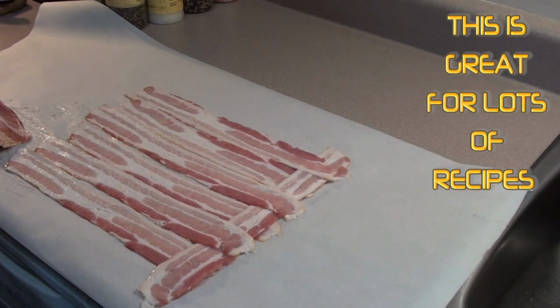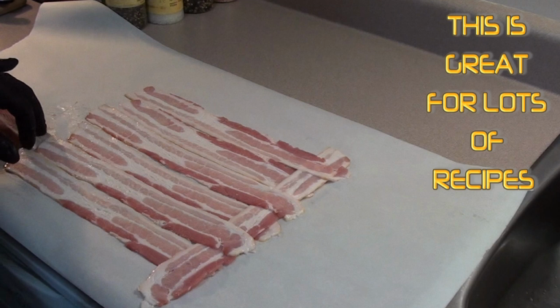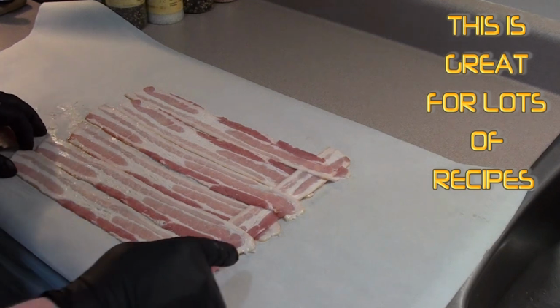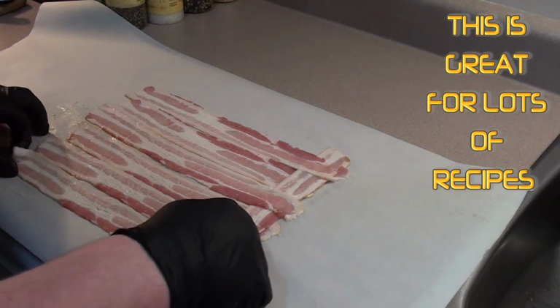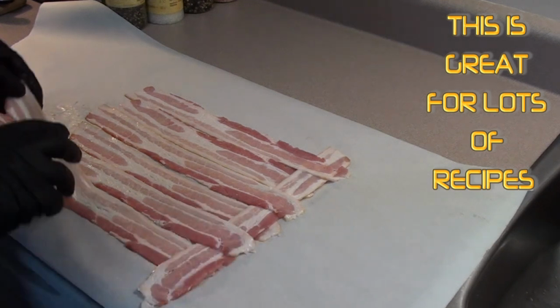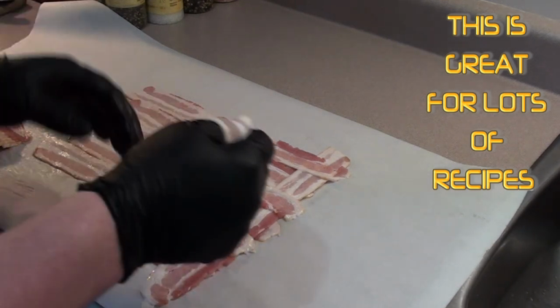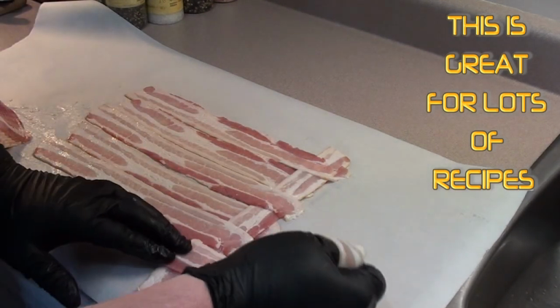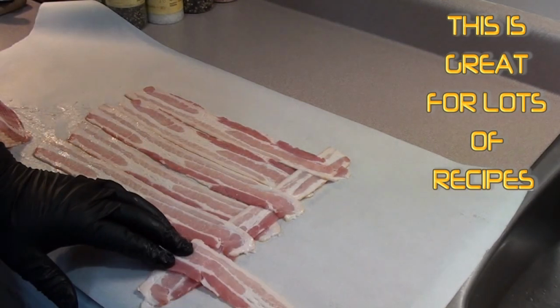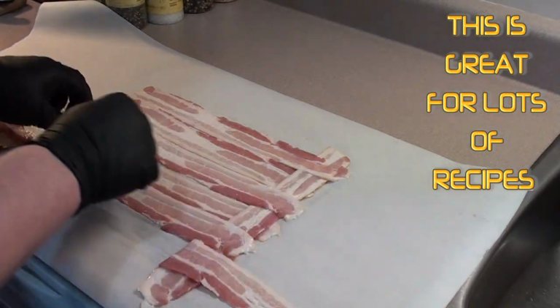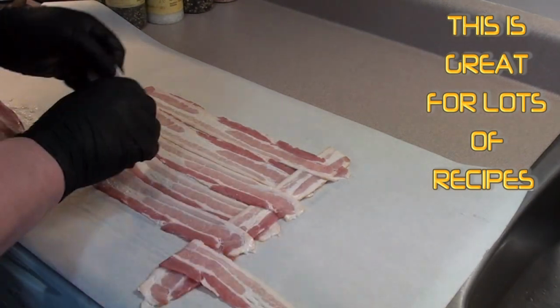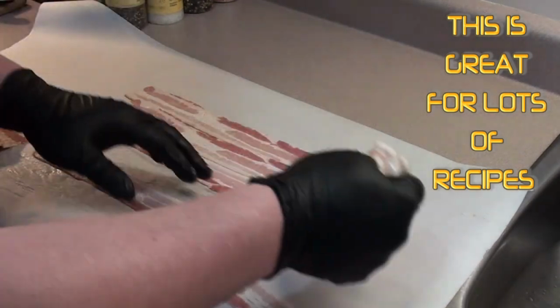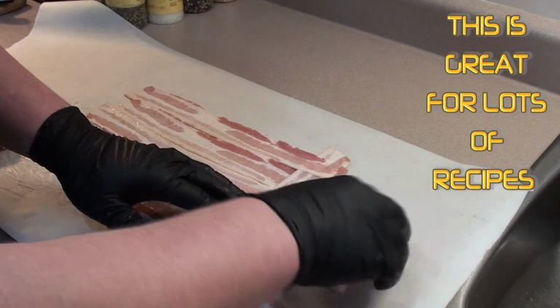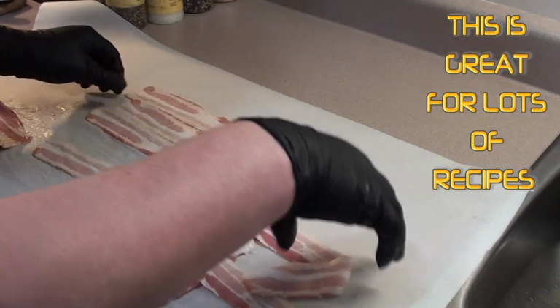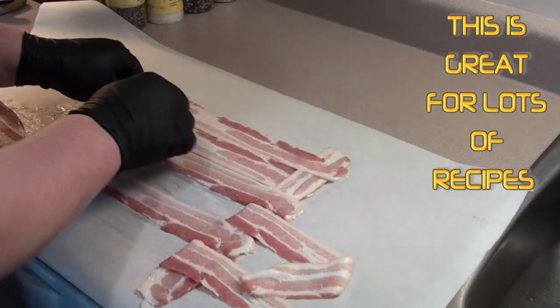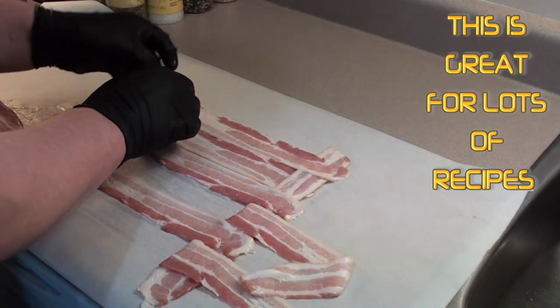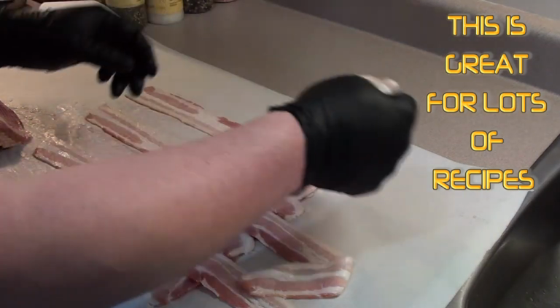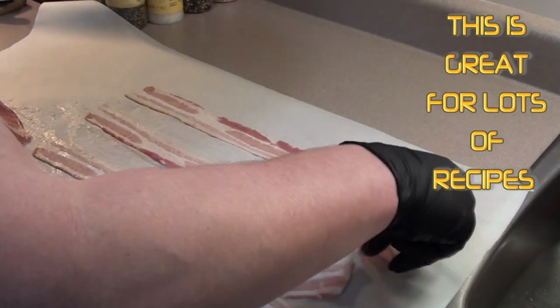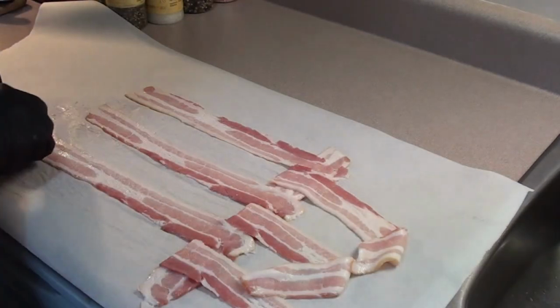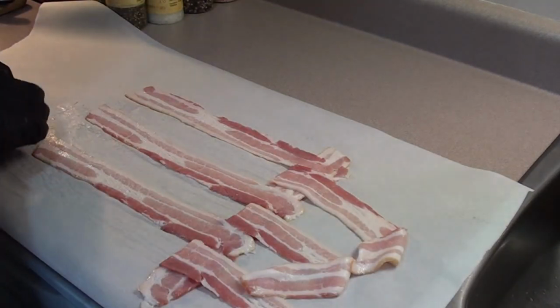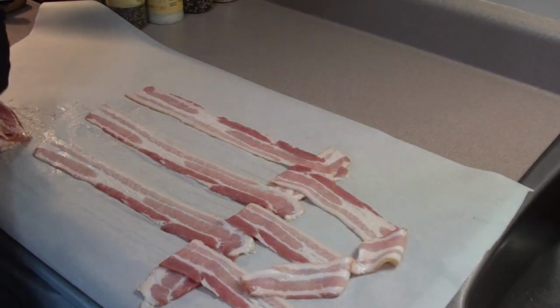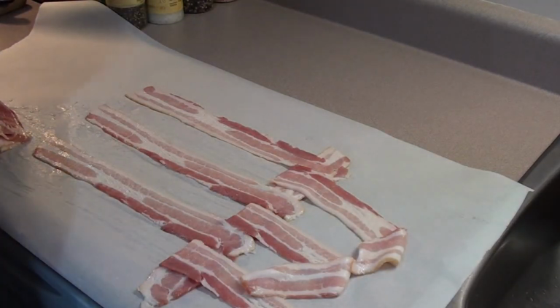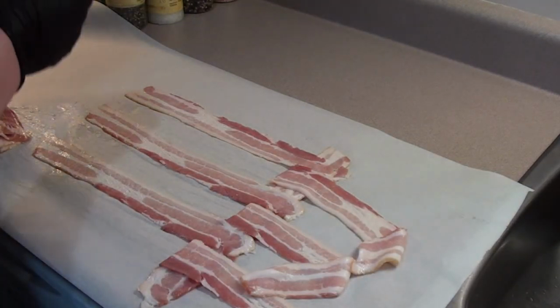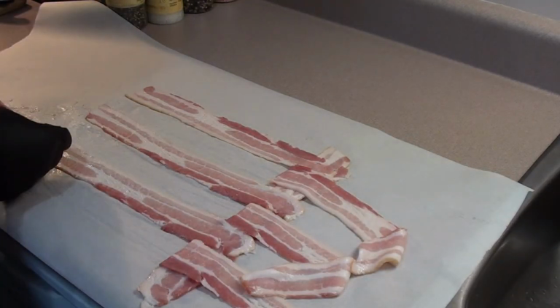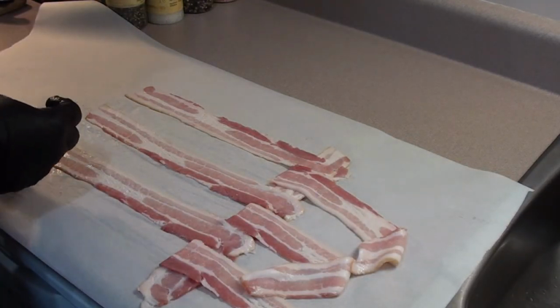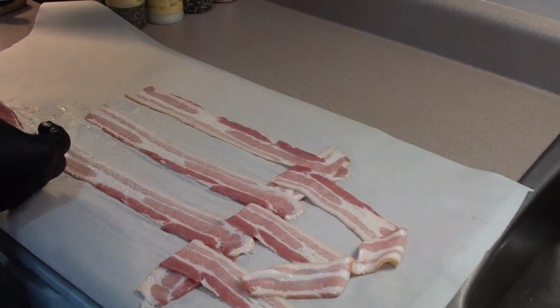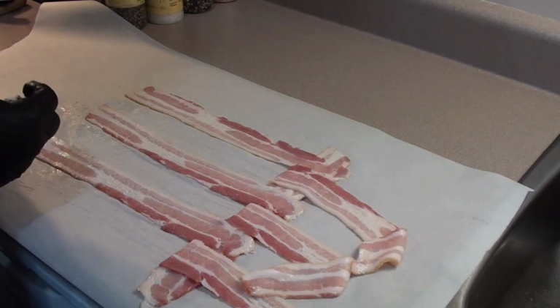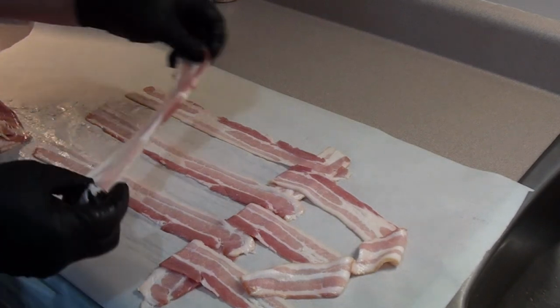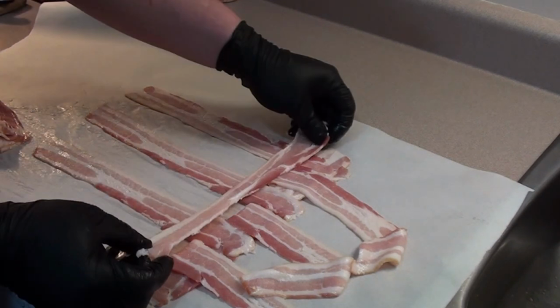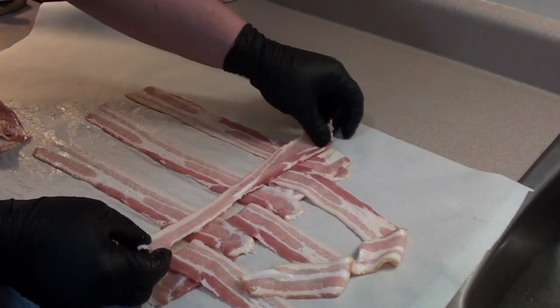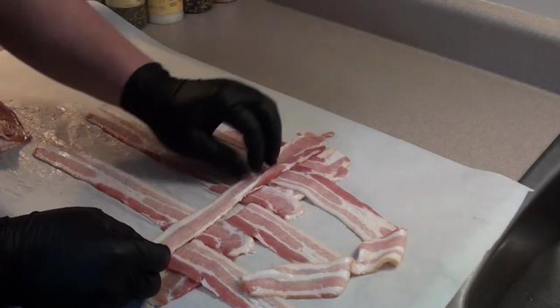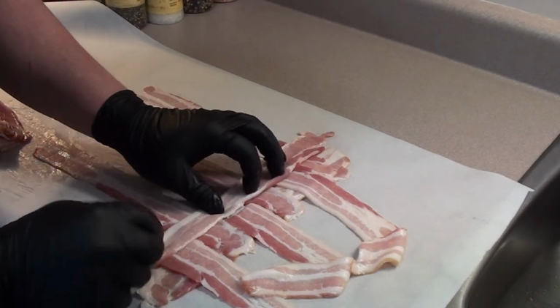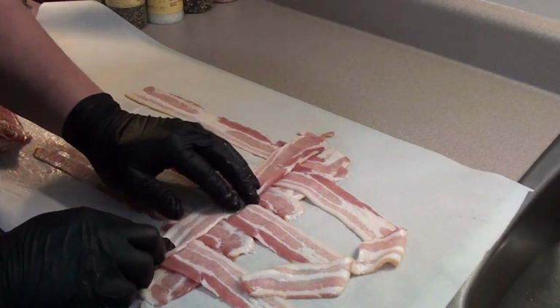While the glaze is thickening up, start a bacon weave. It's real easy - just go over, under, over, under, and just keep making your way across. Keep it nice and tight.